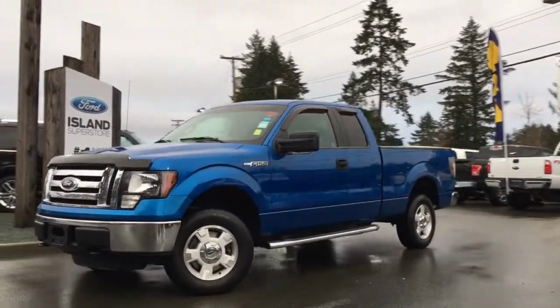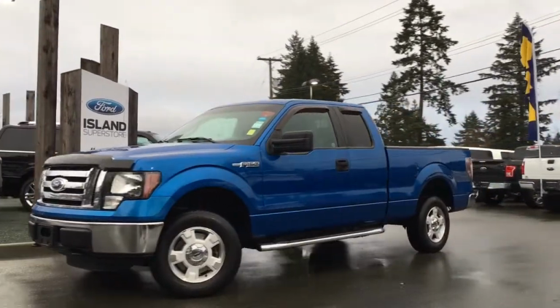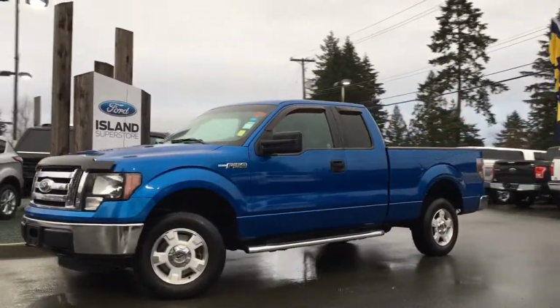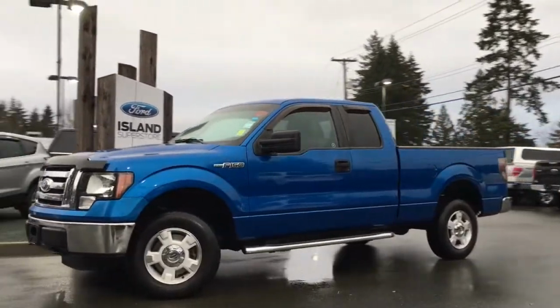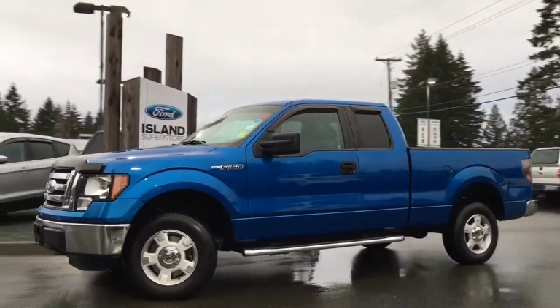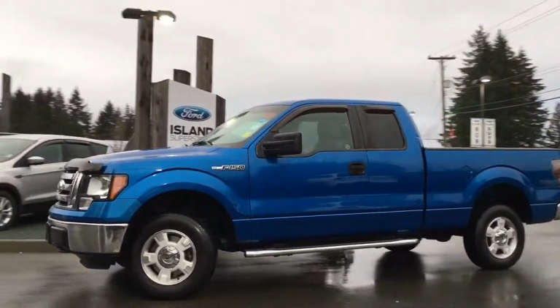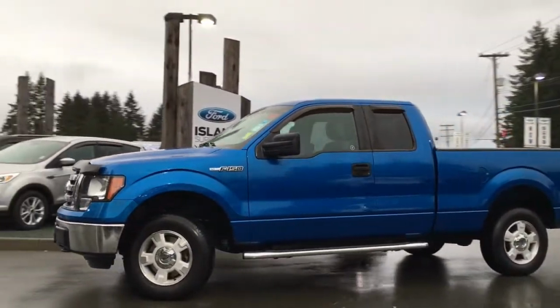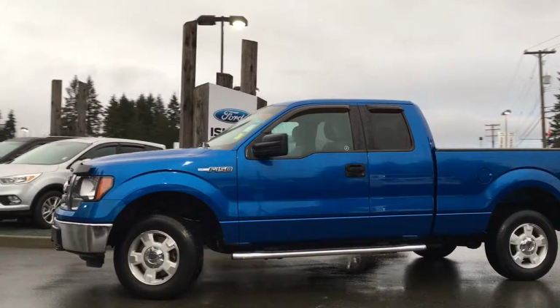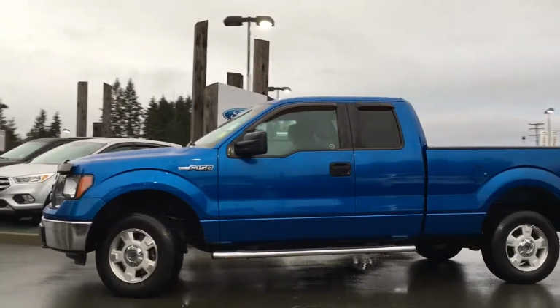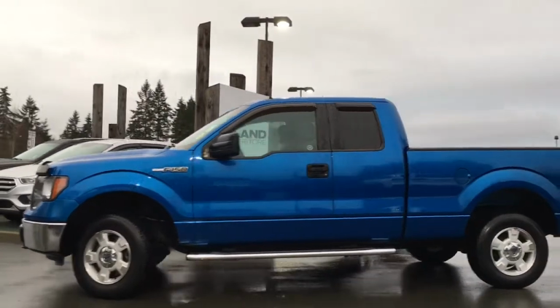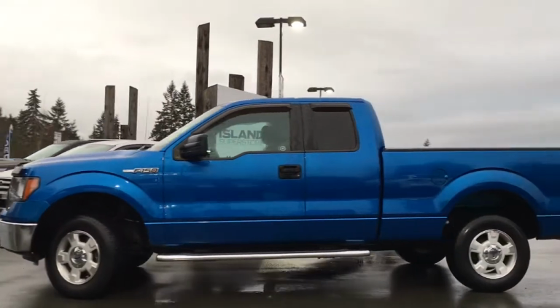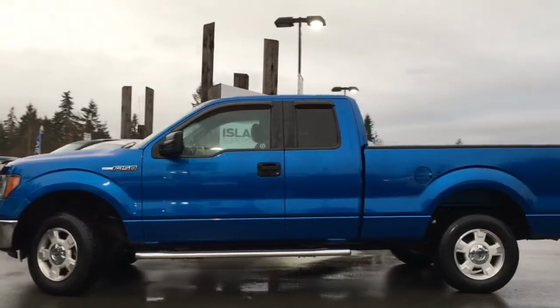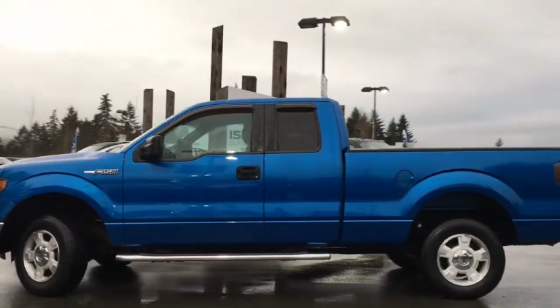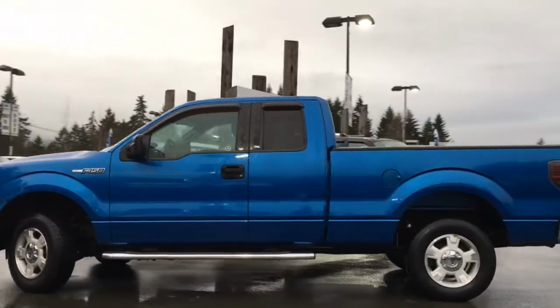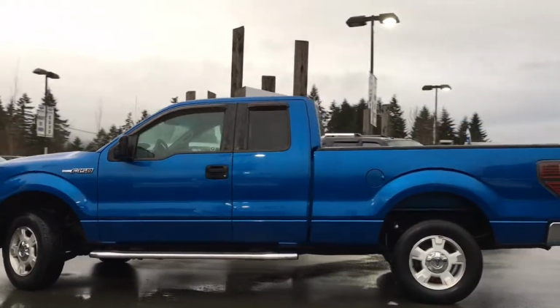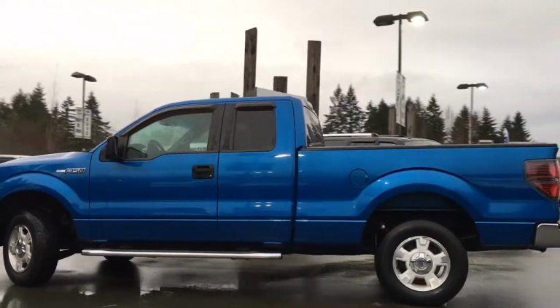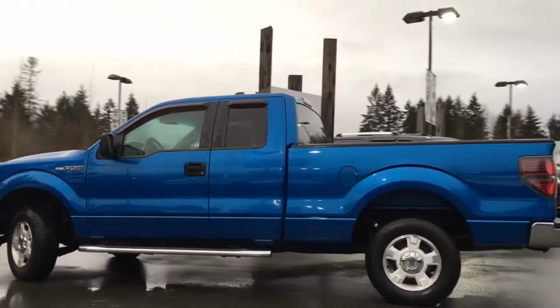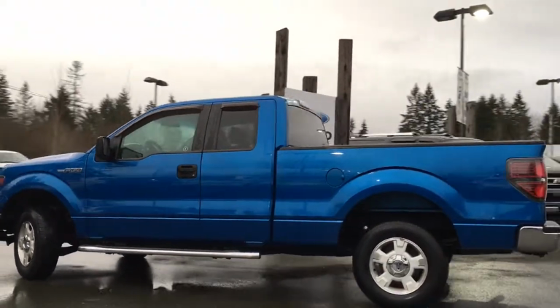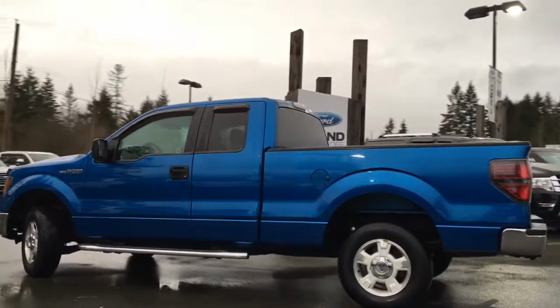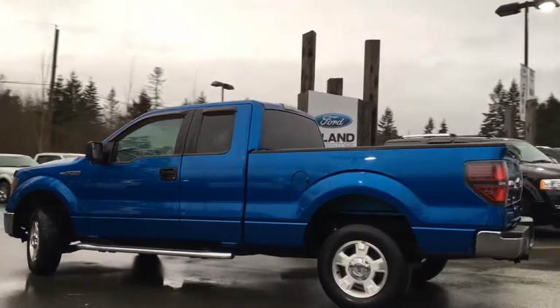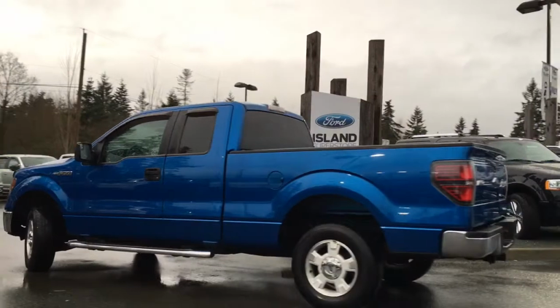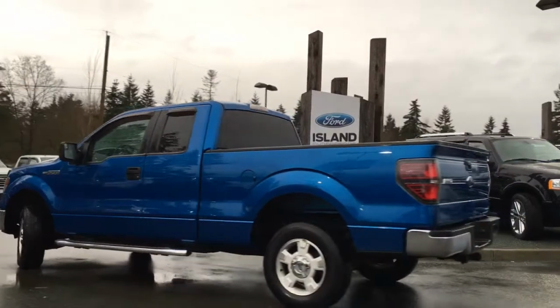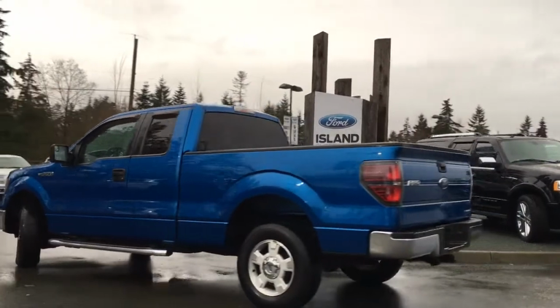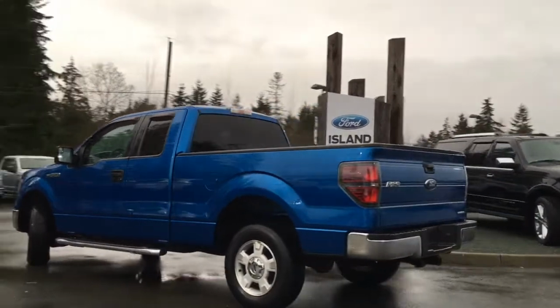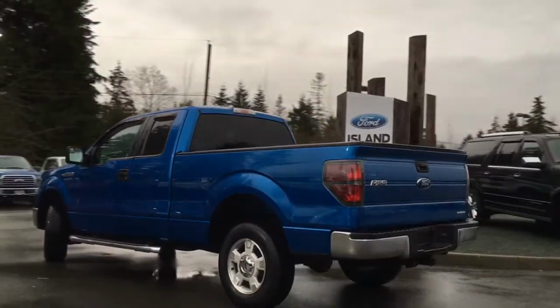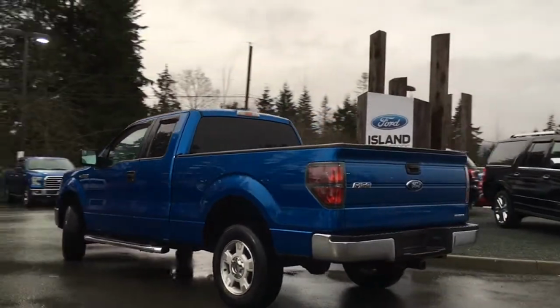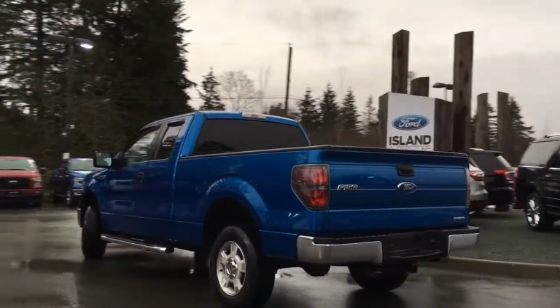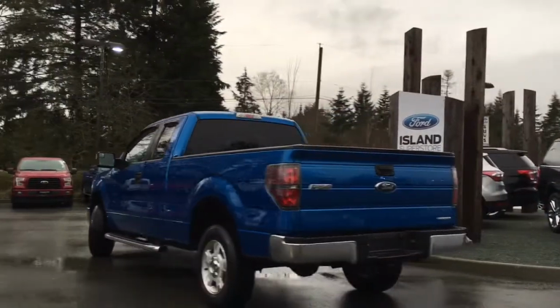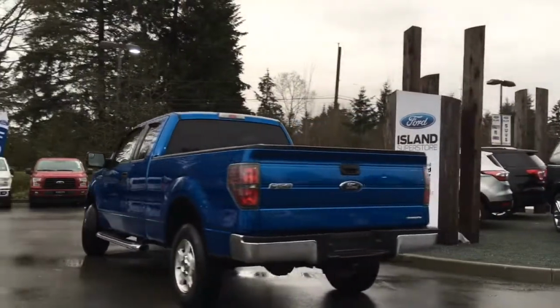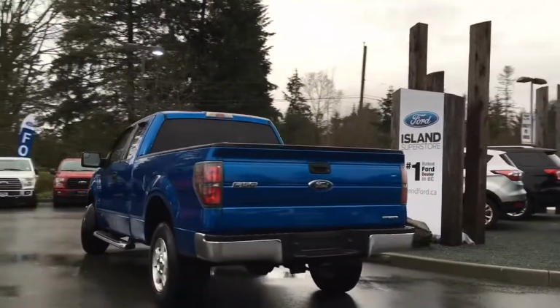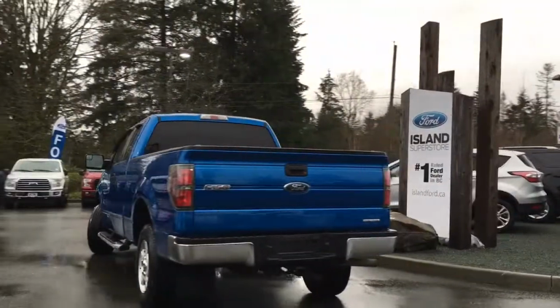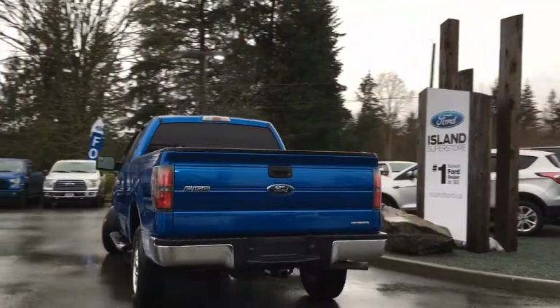Today we're looking at a 2011 F-150 XLT in Blue Flame. Great cloth interior, four doors — two regular, two smaller — with seating for six. It's a four-by-four with a six-and-a-half foot box, a V-6 engine, and a hard tonneau cover.